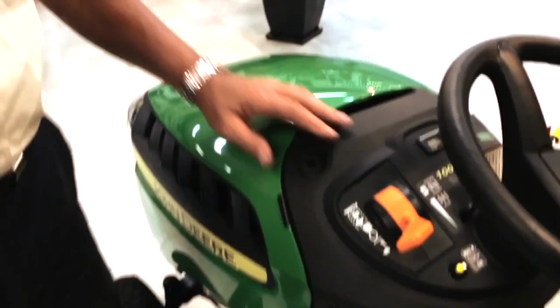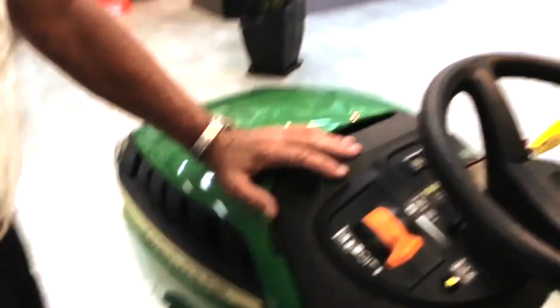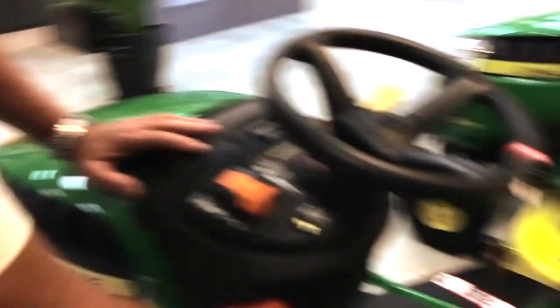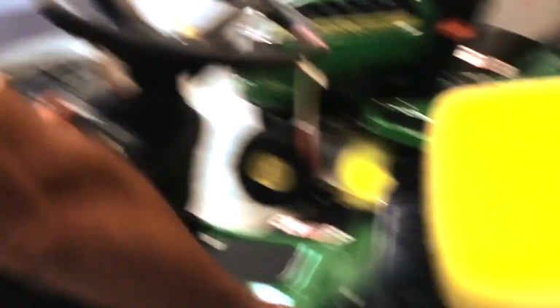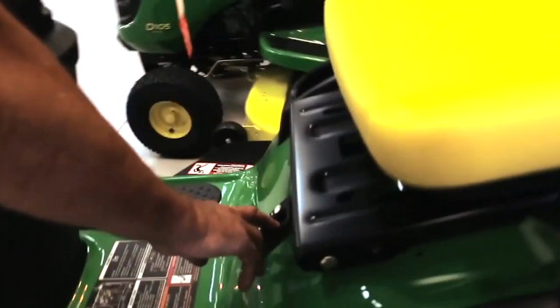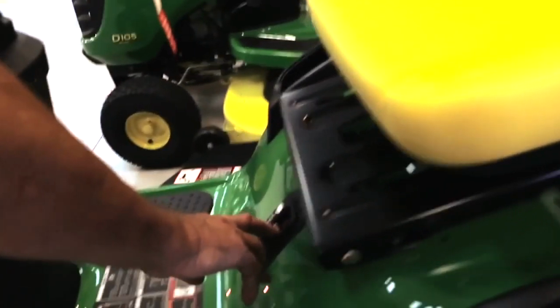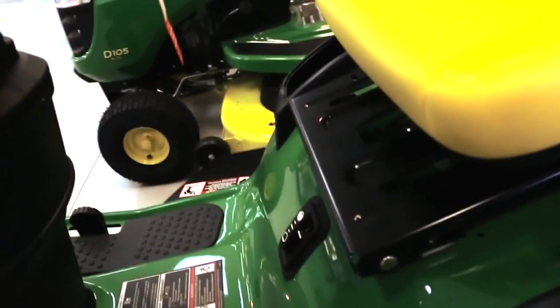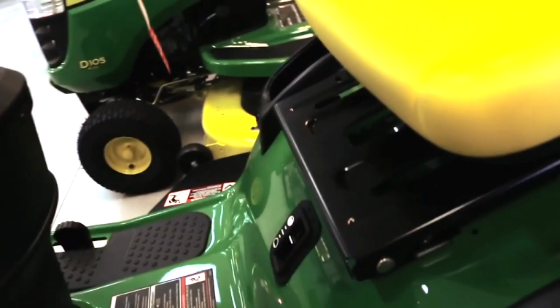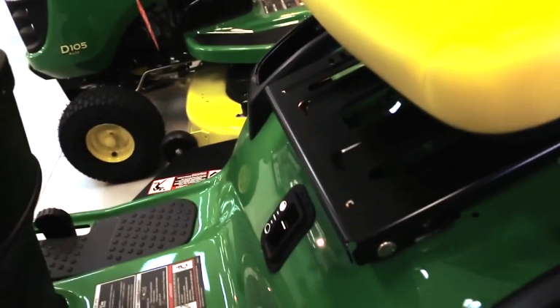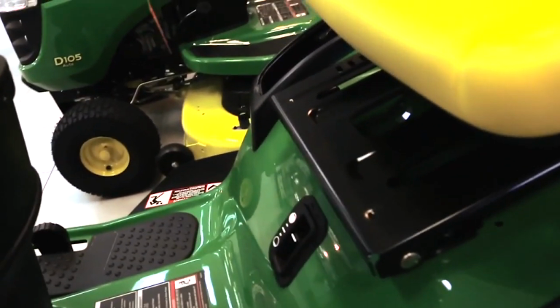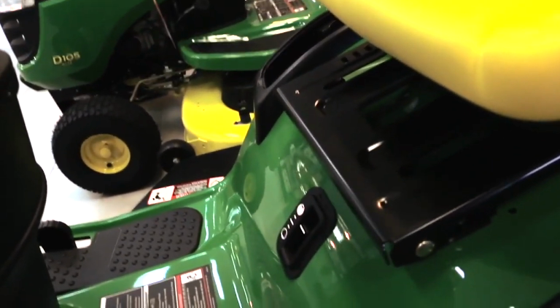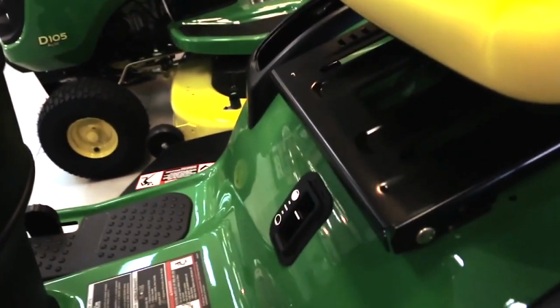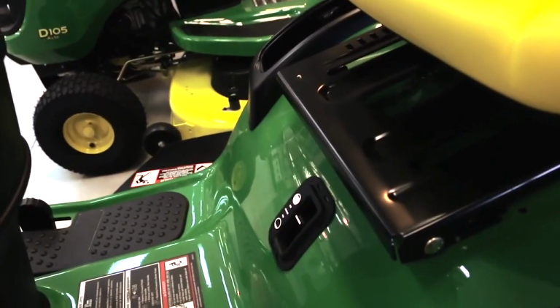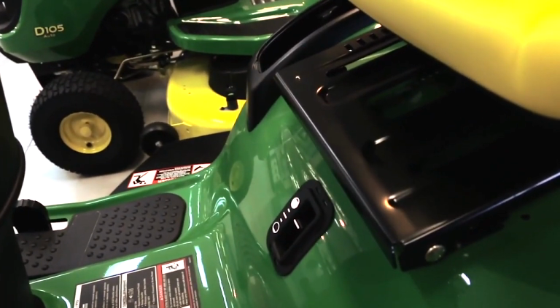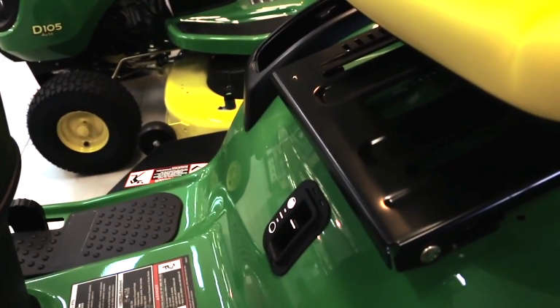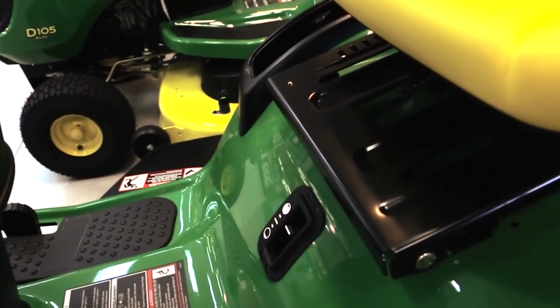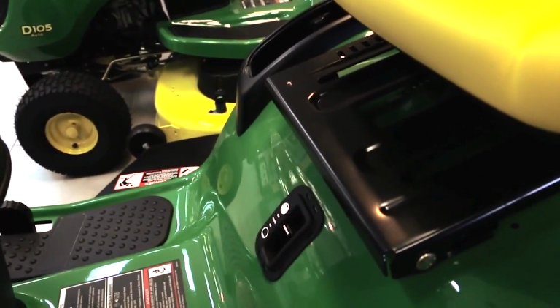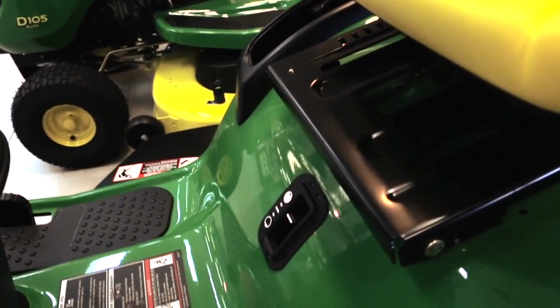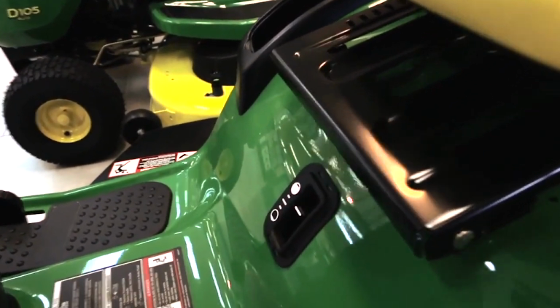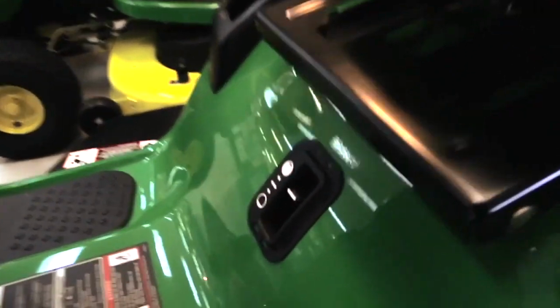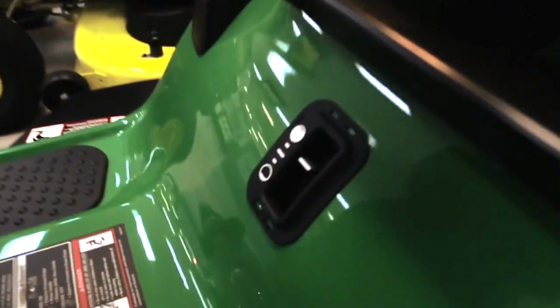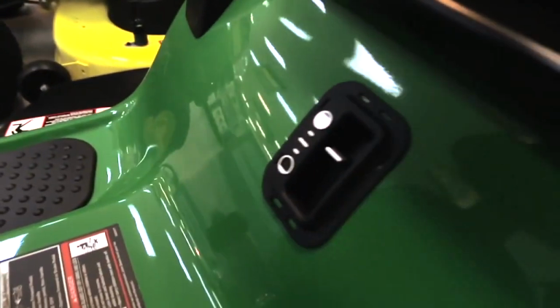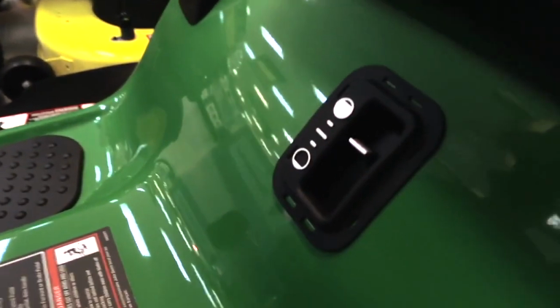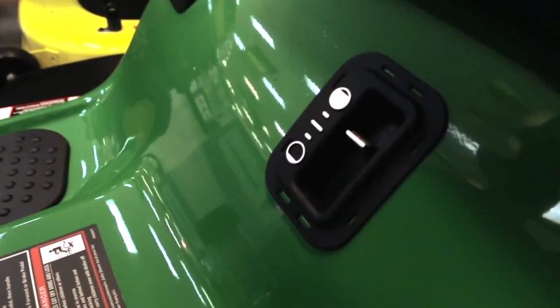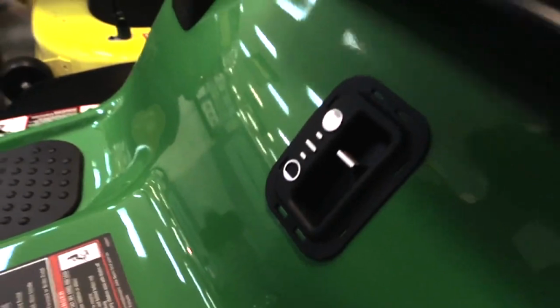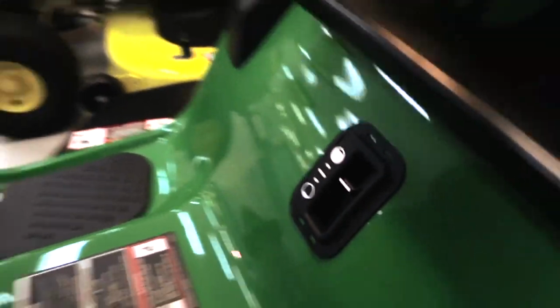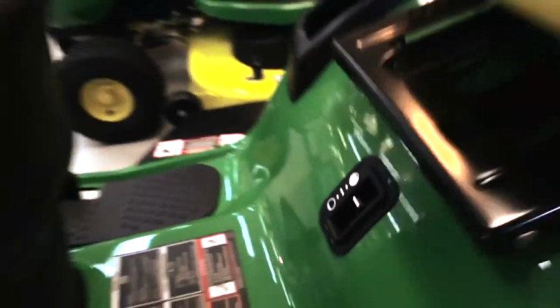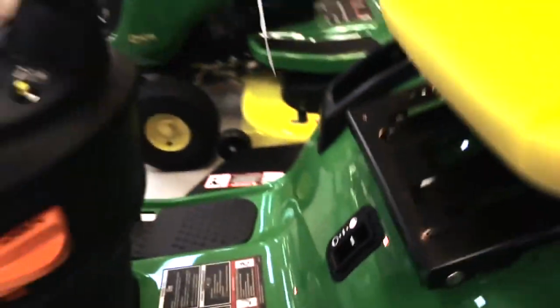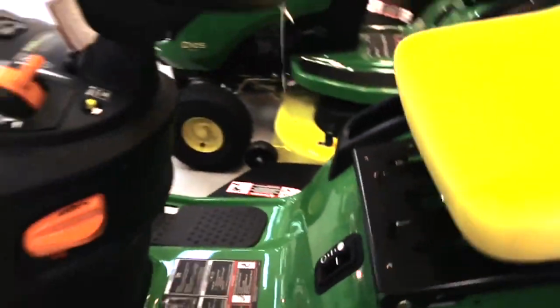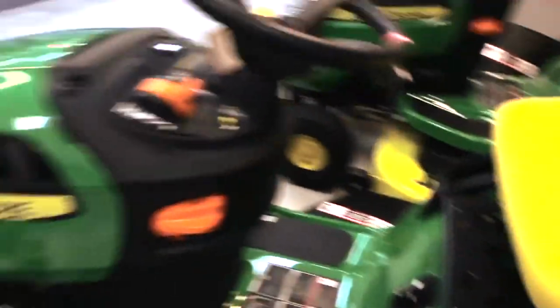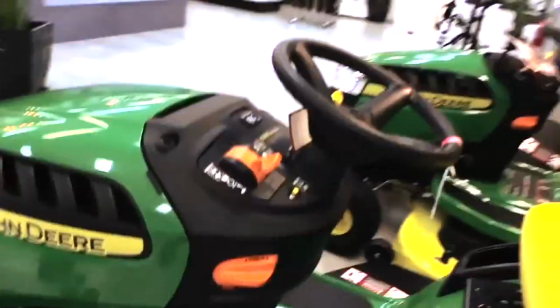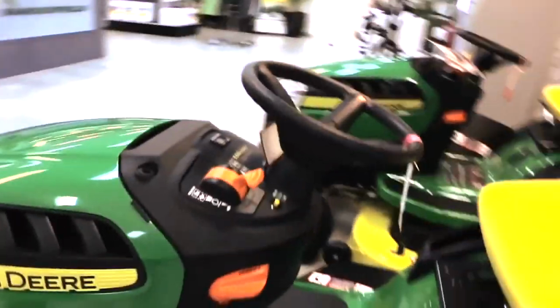Also got your fuel gauge down there. Your fuel gauge — it's quite easy to read from the tank, so you can see how much fuel's in it.